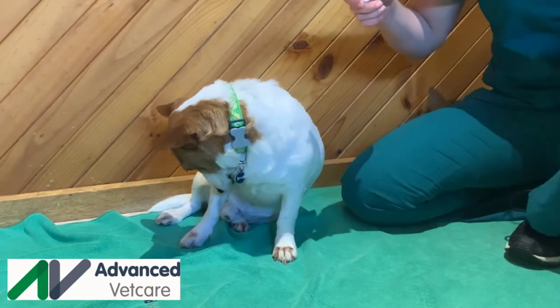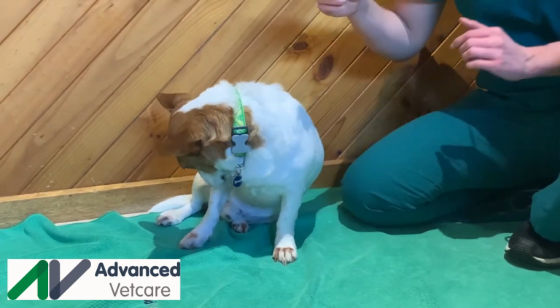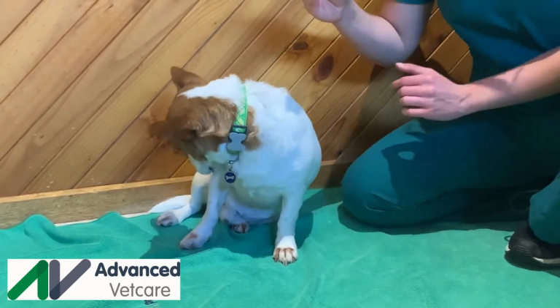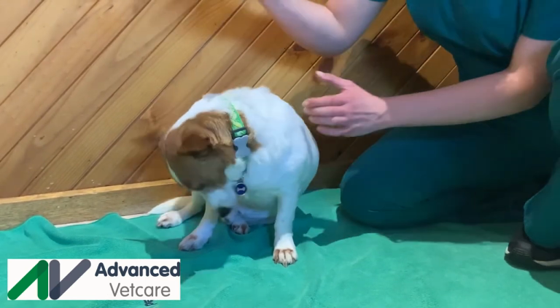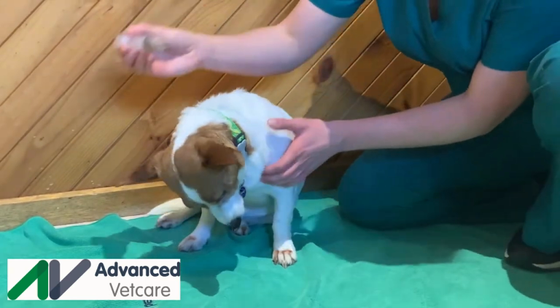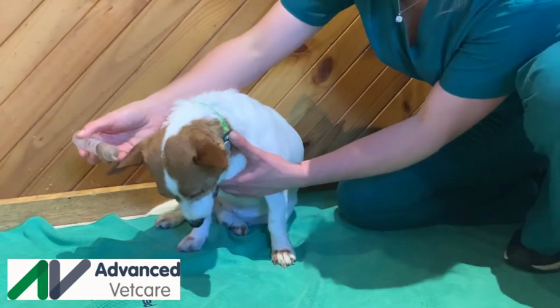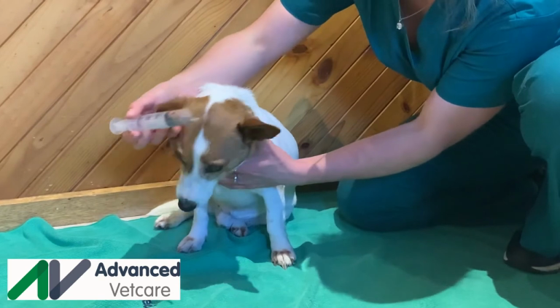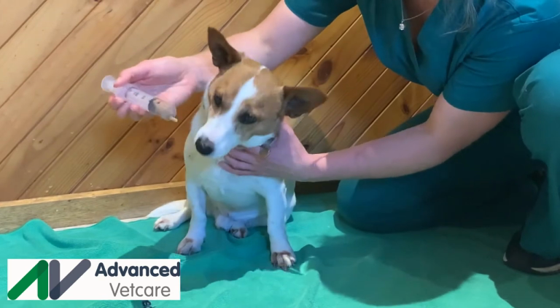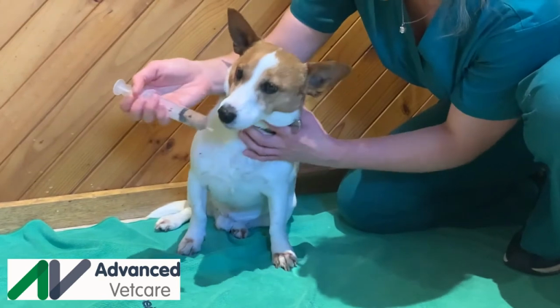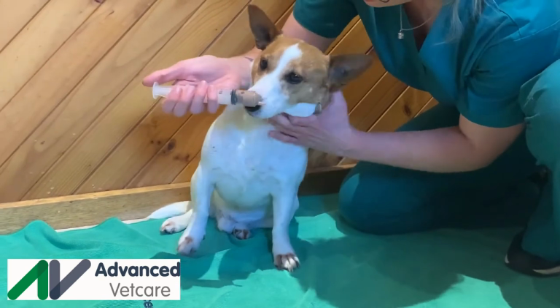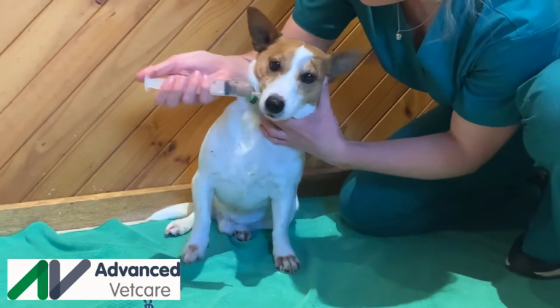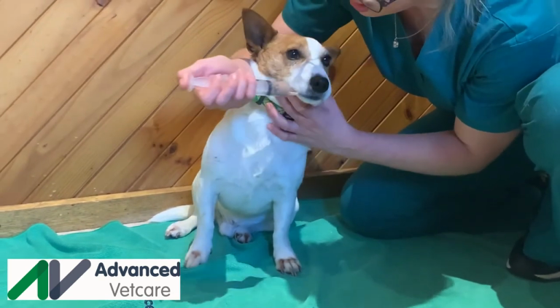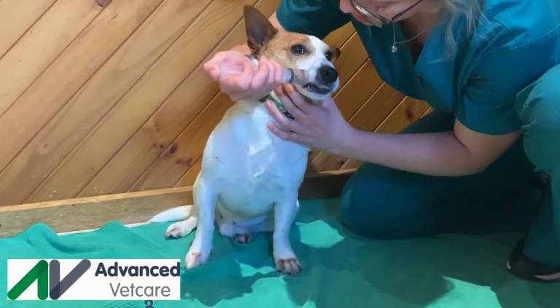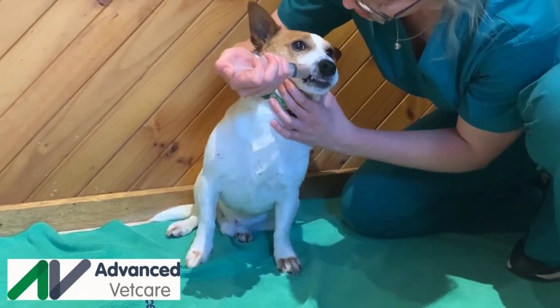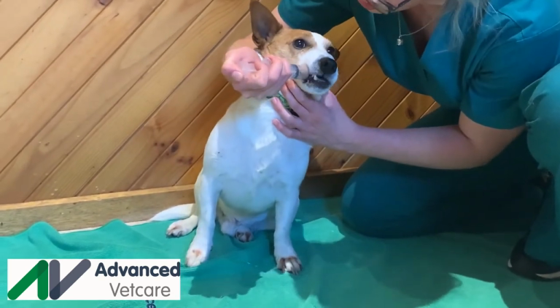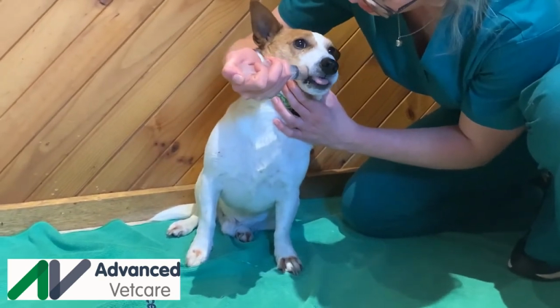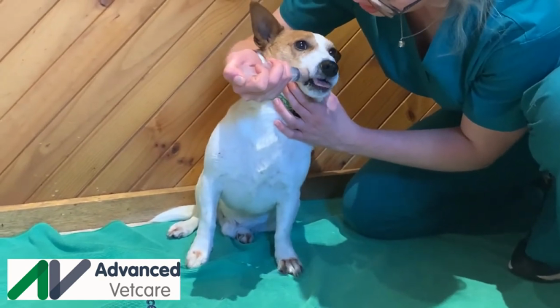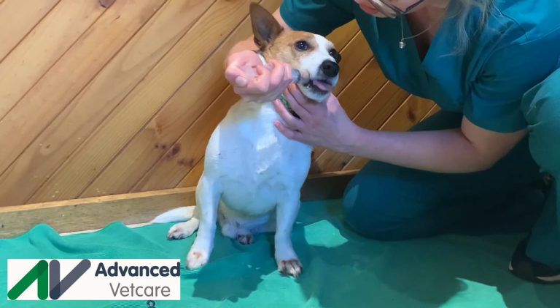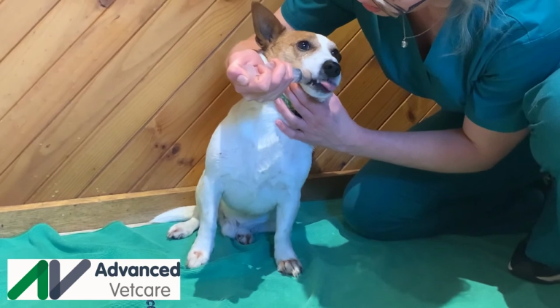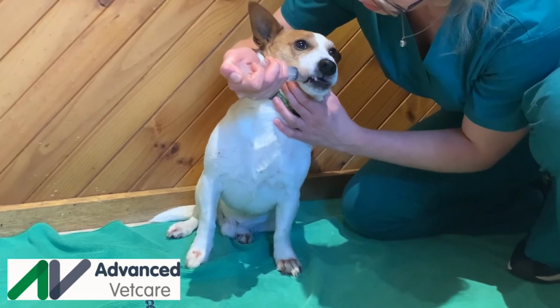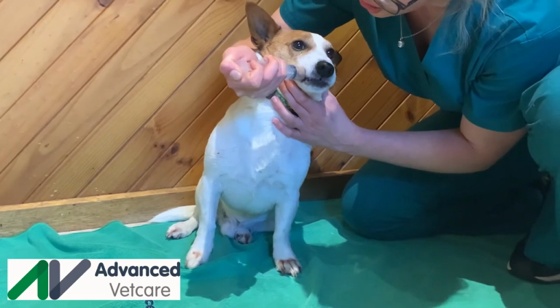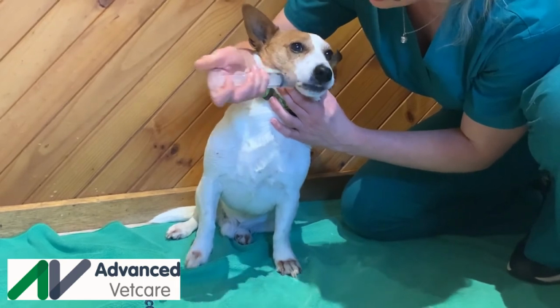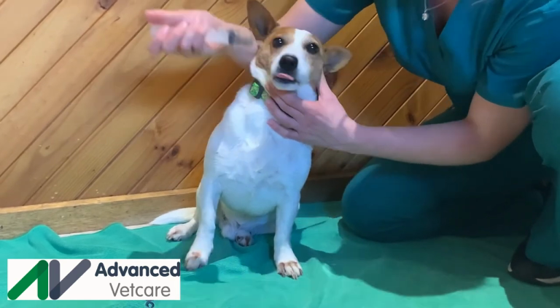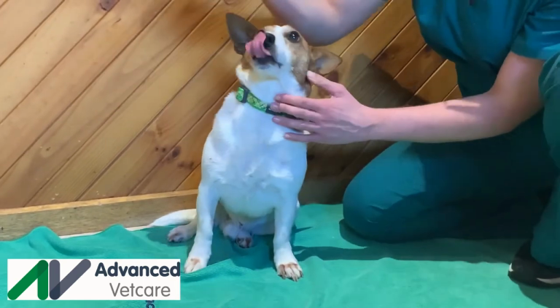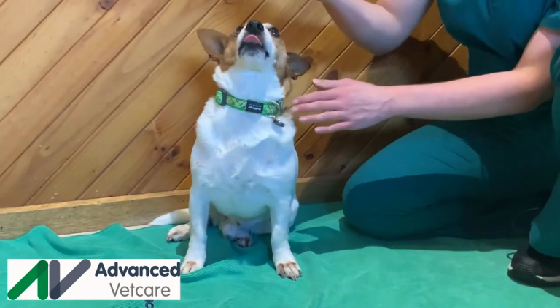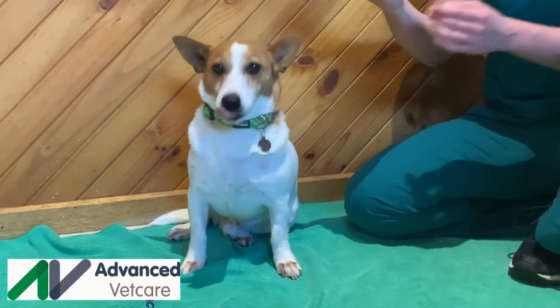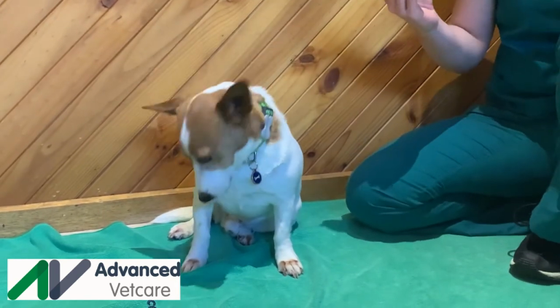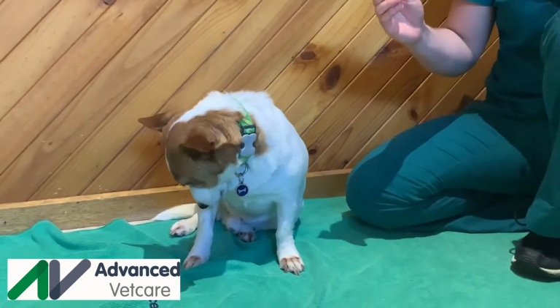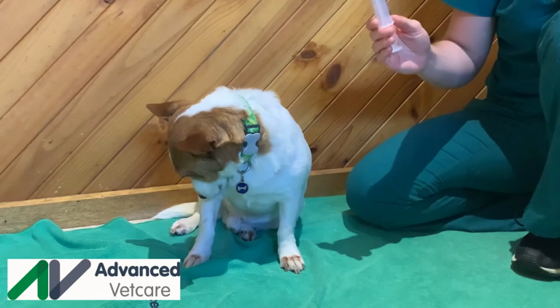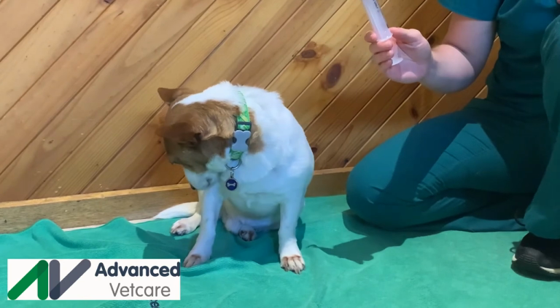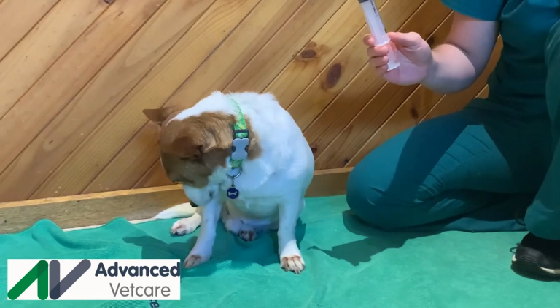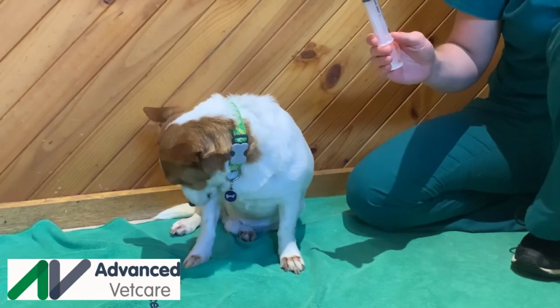Place the syringe tip at the corner of their mouth. Only give one to three meals of food at a time and allow them to swallow before giving more food.